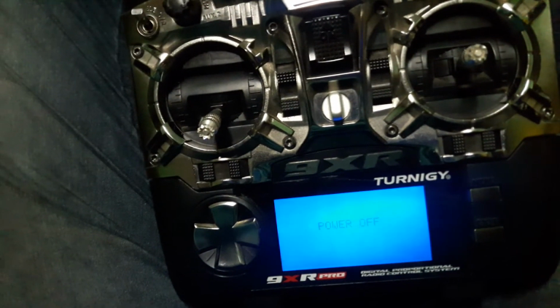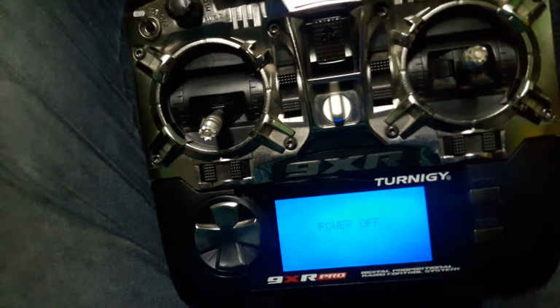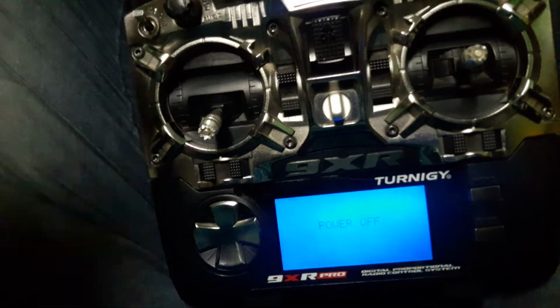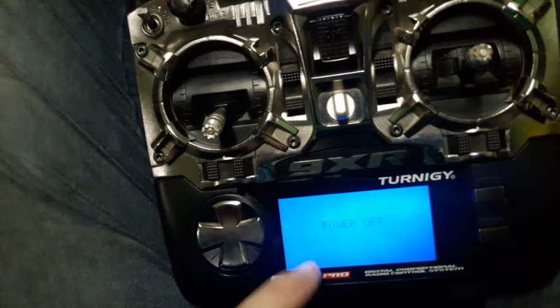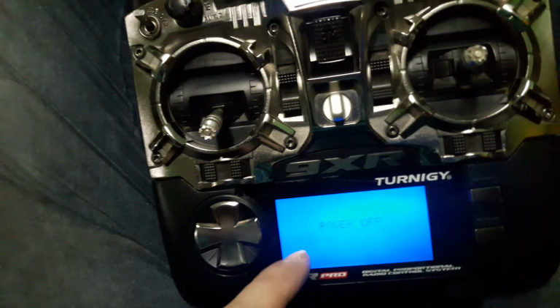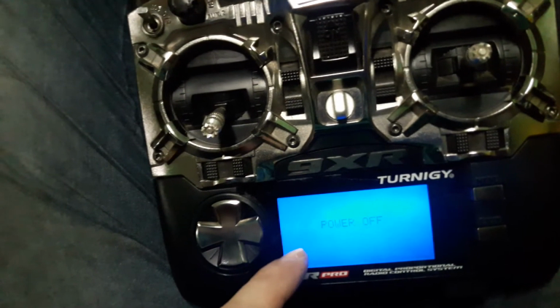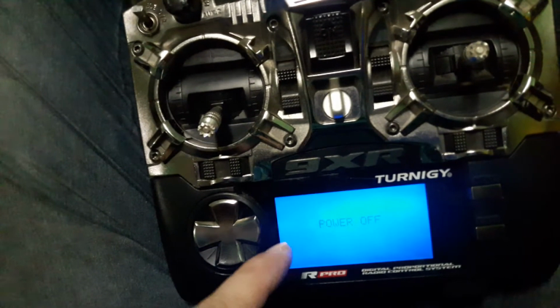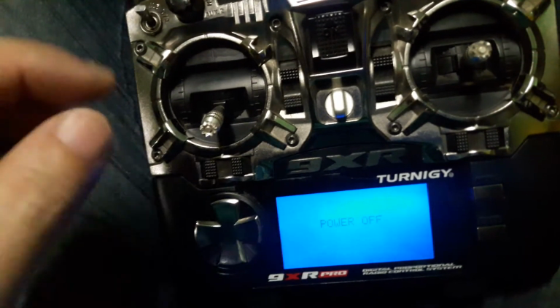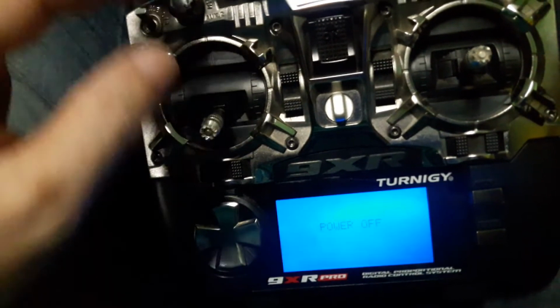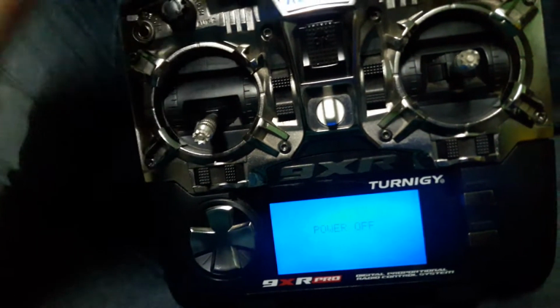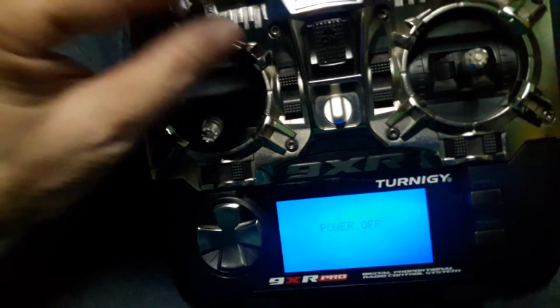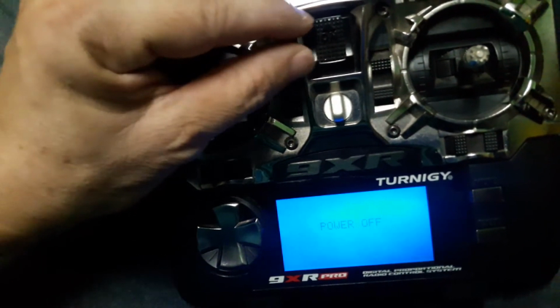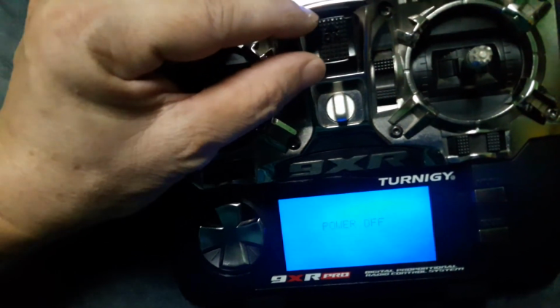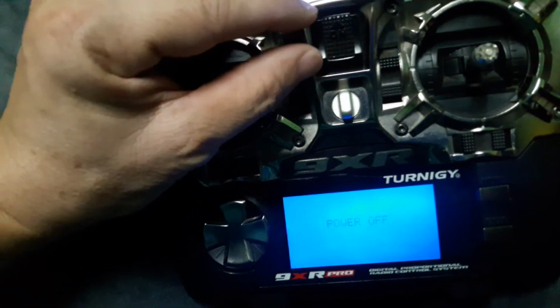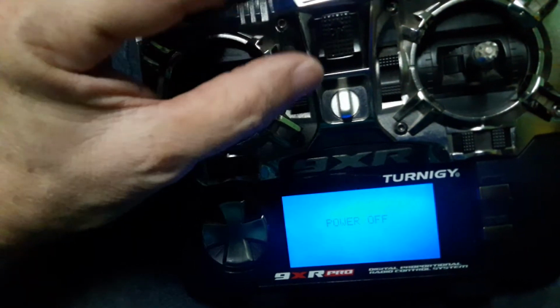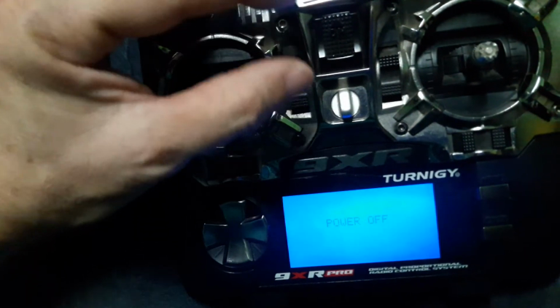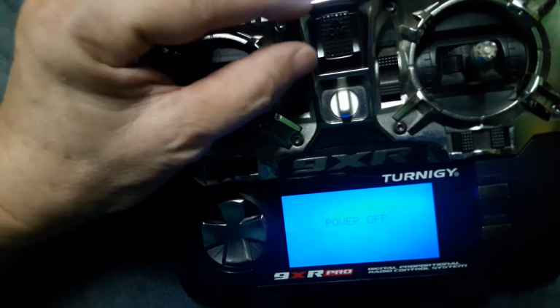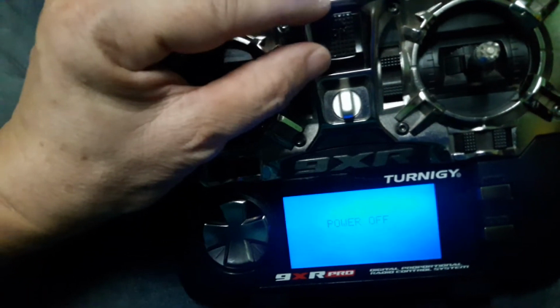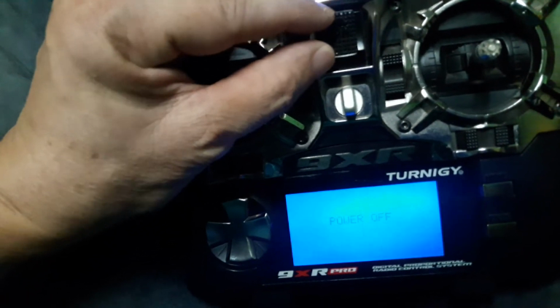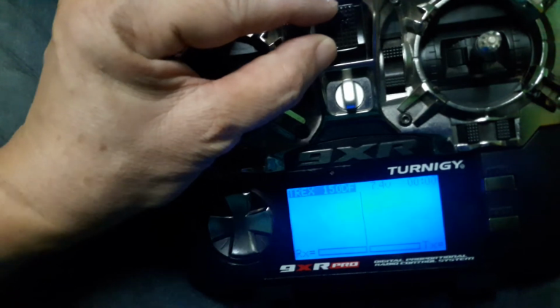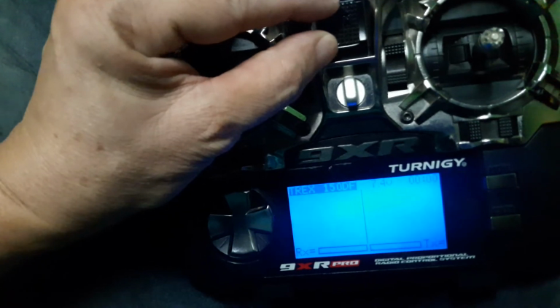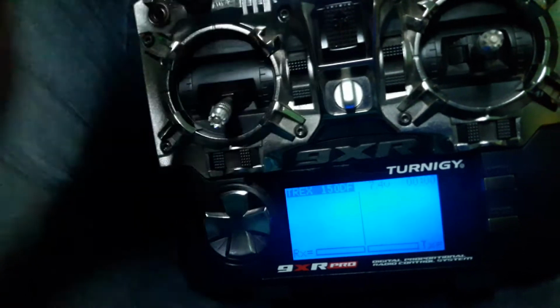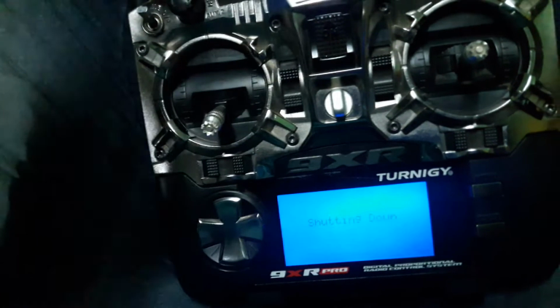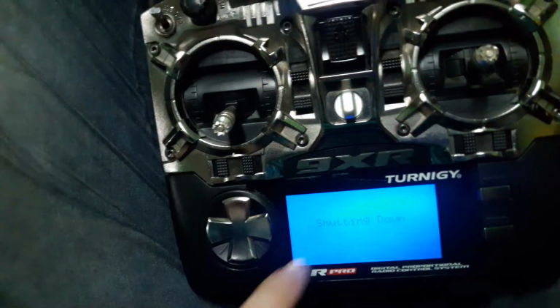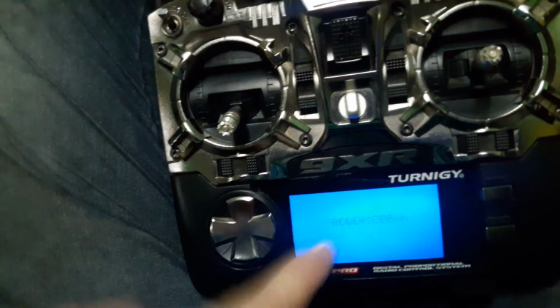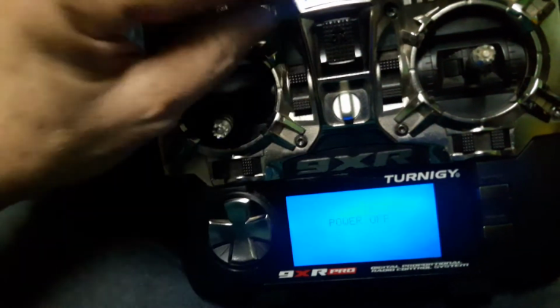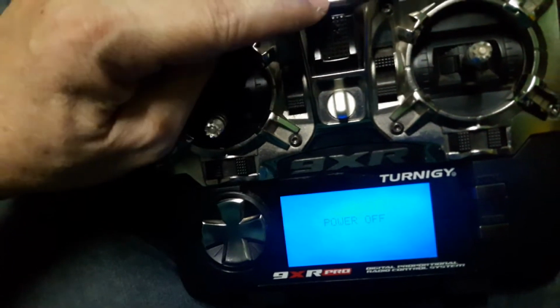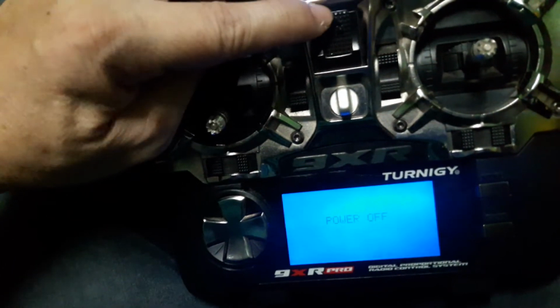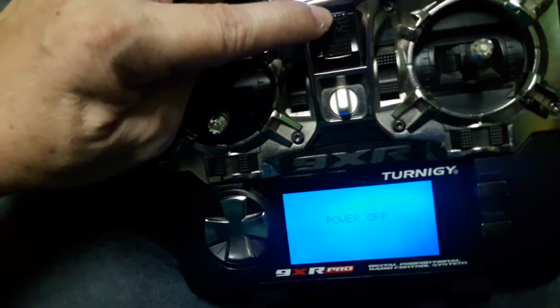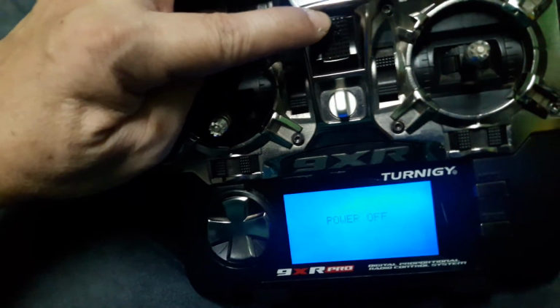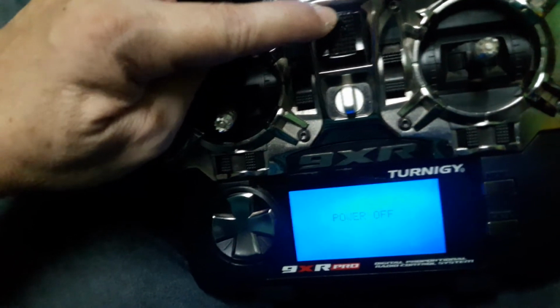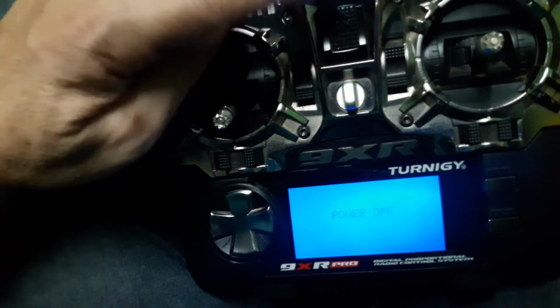It says power off. I'm going to move it a little bit — and it's up again.